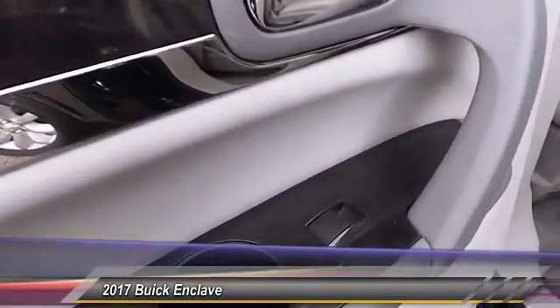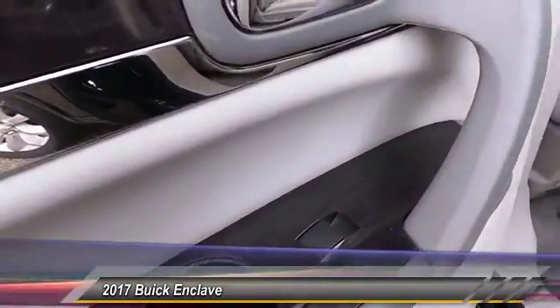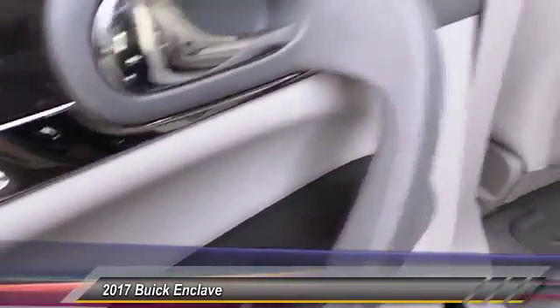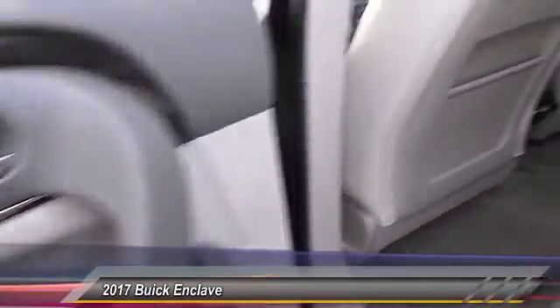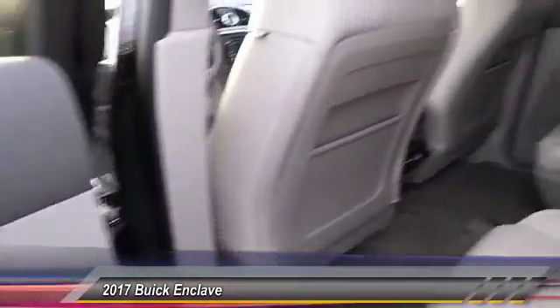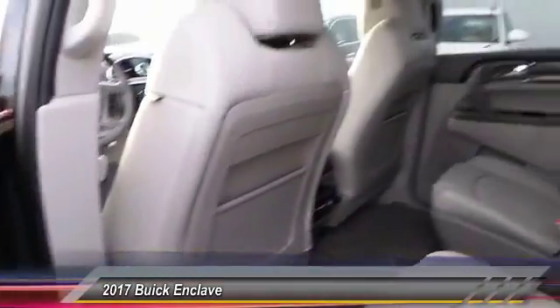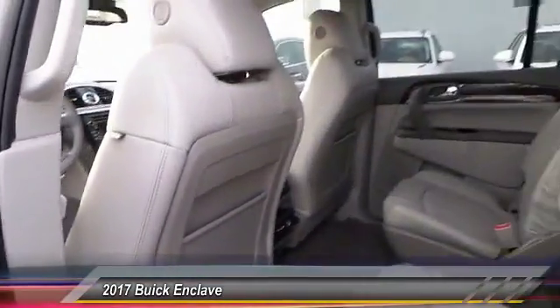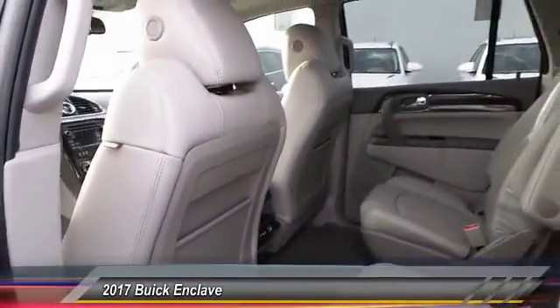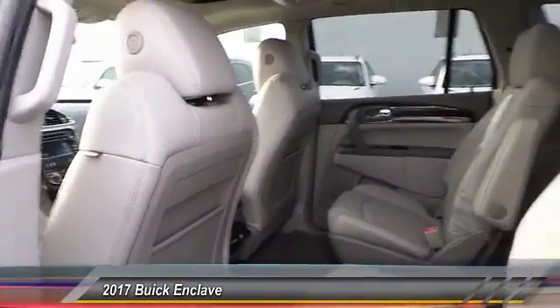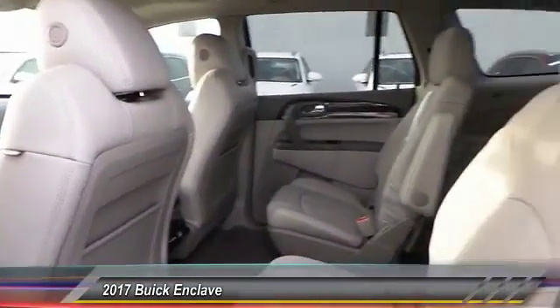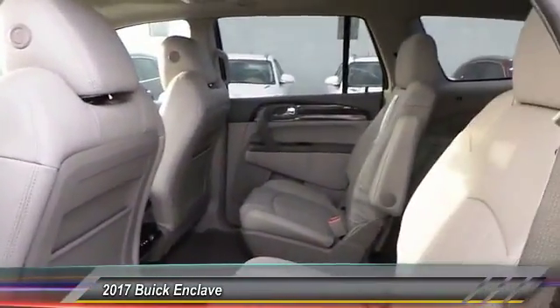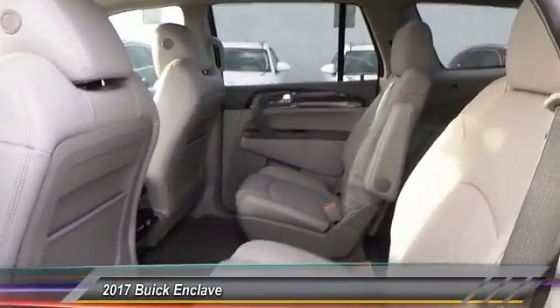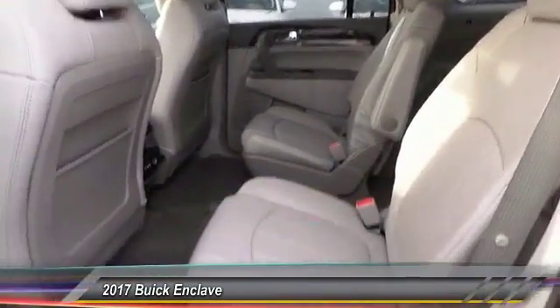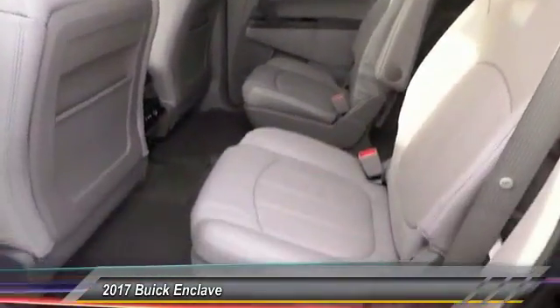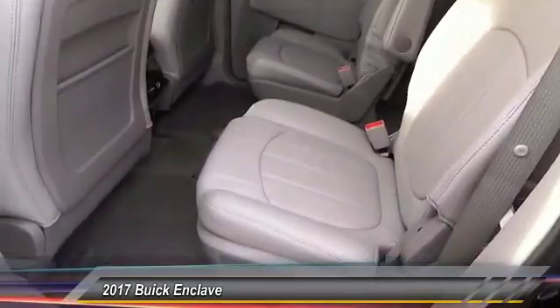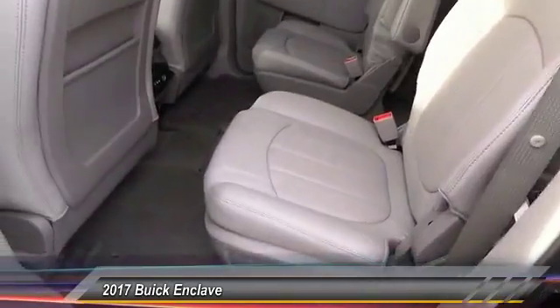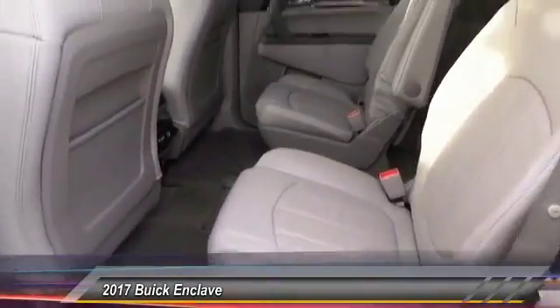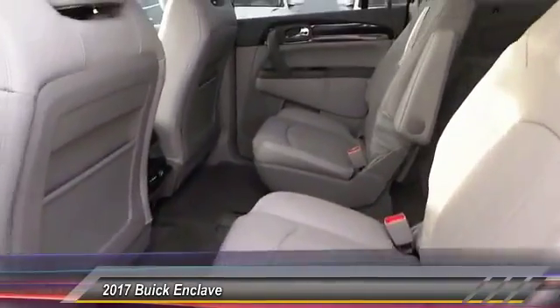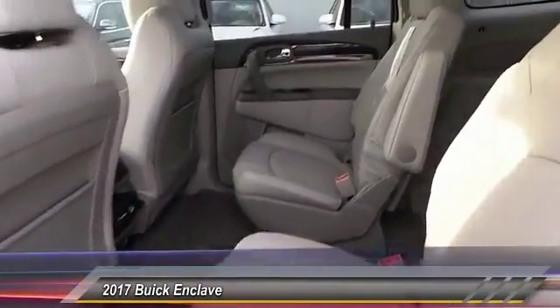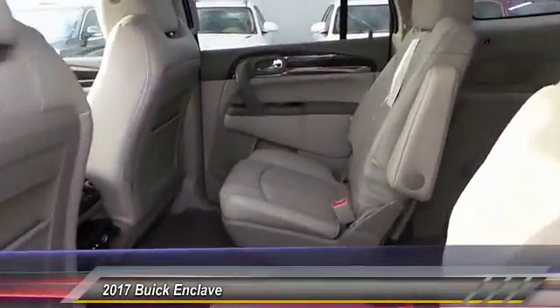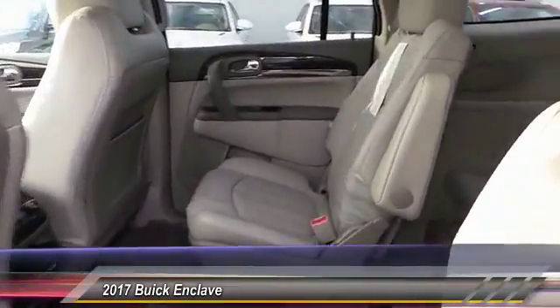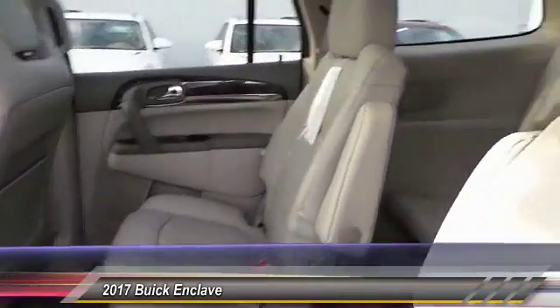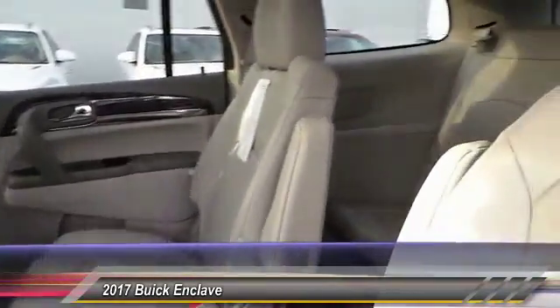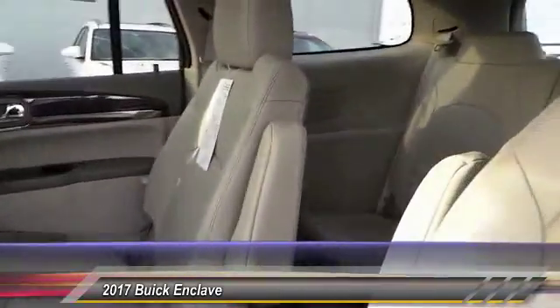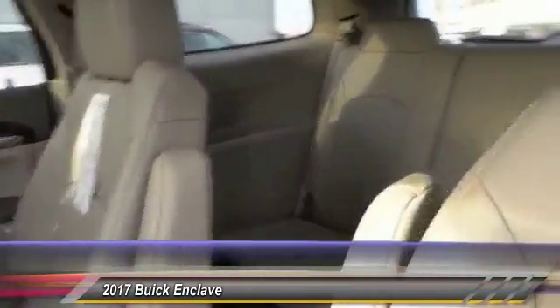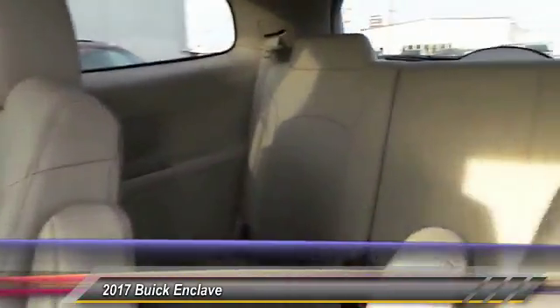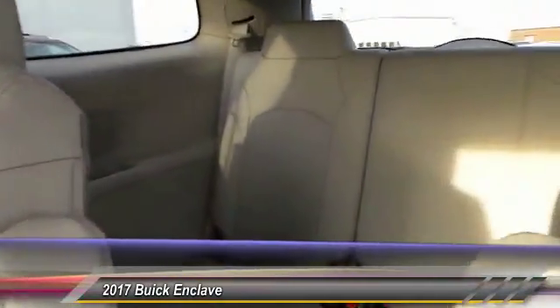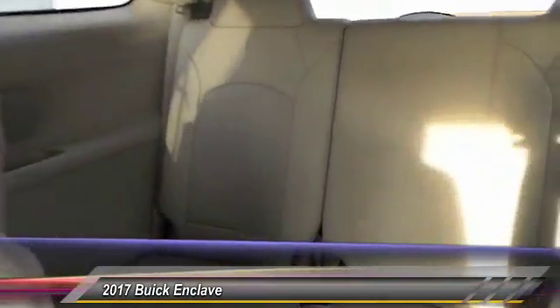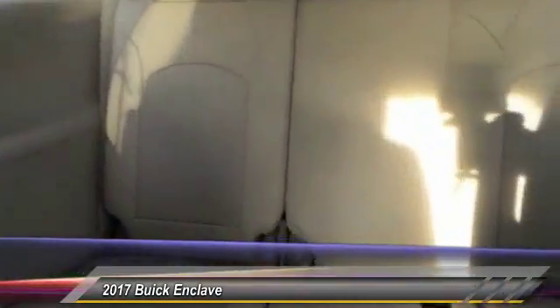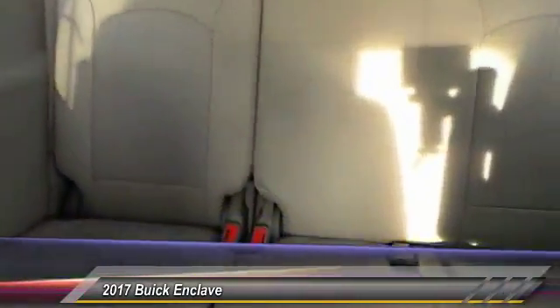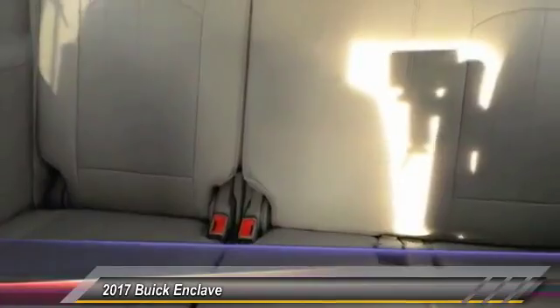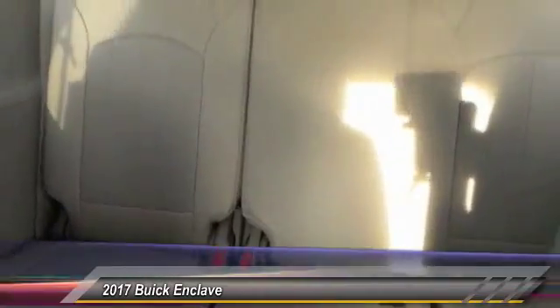OnStar one year safe and sound service. Security system. Chrome wheels. Memorized settings for two drivers. Come take a test drive today.